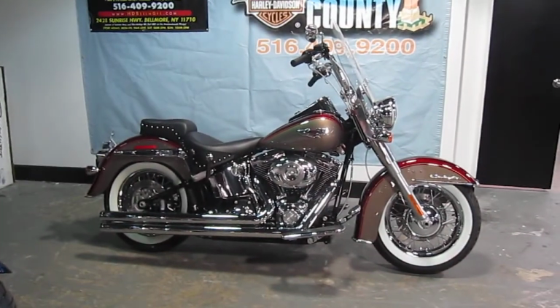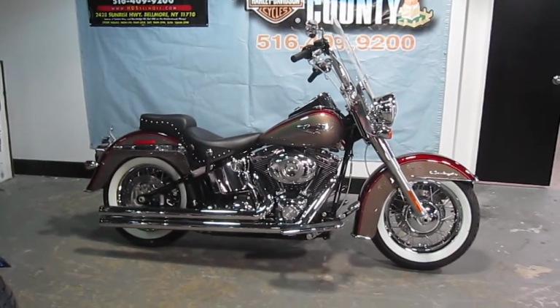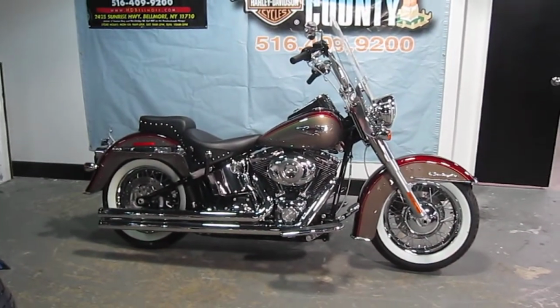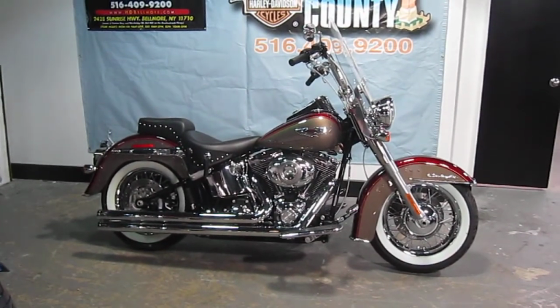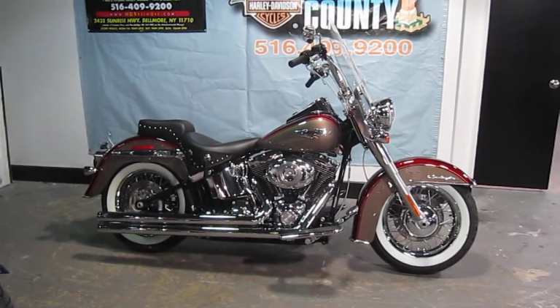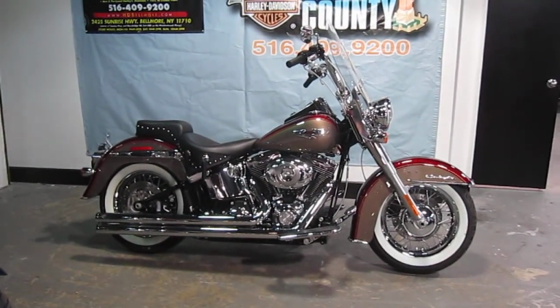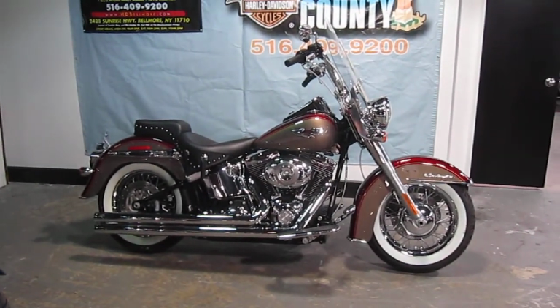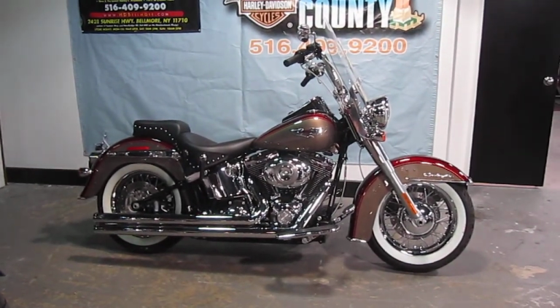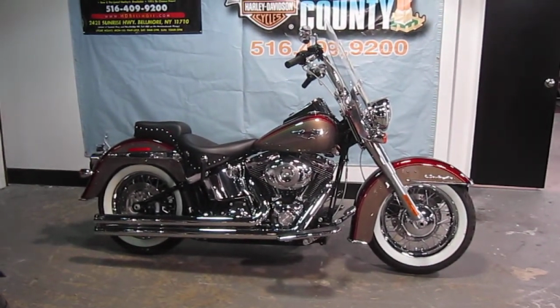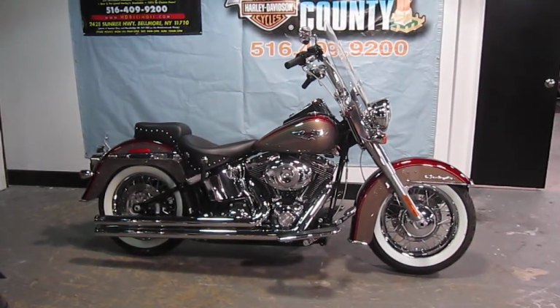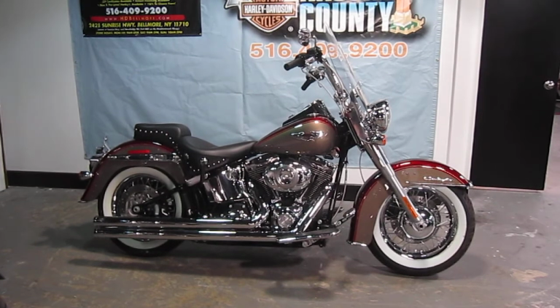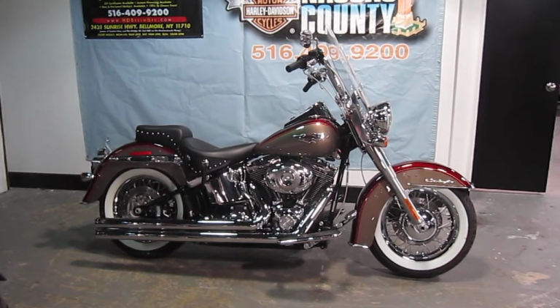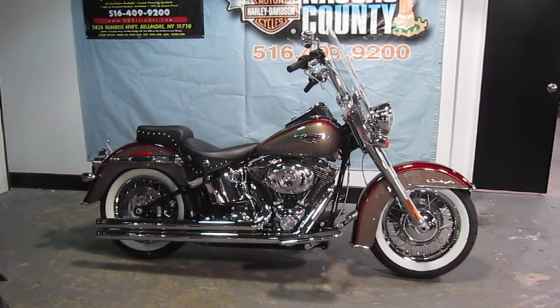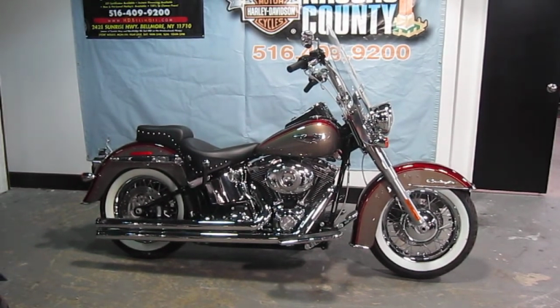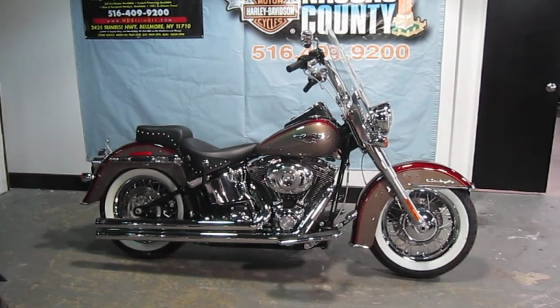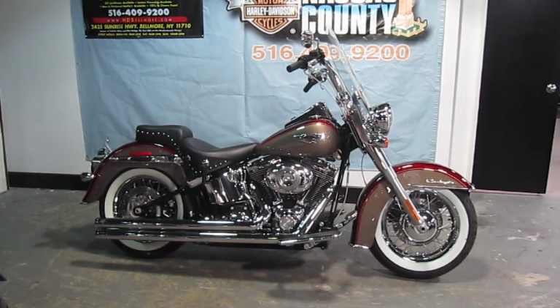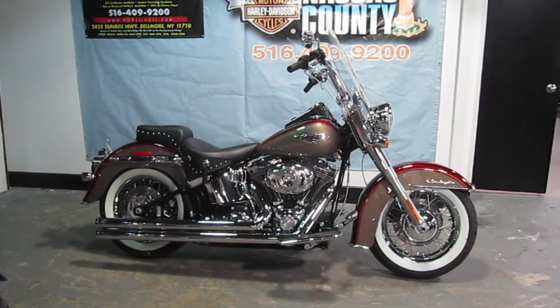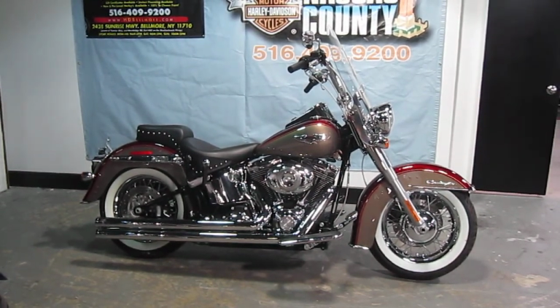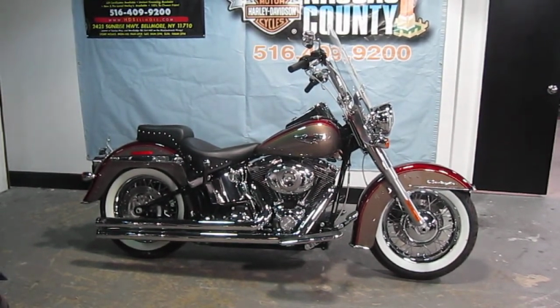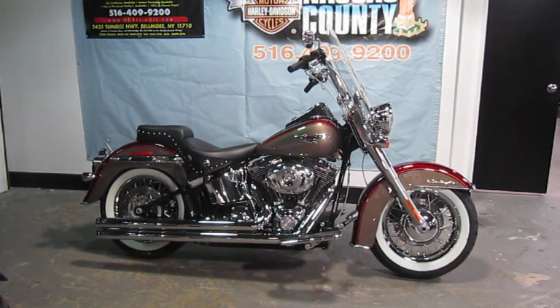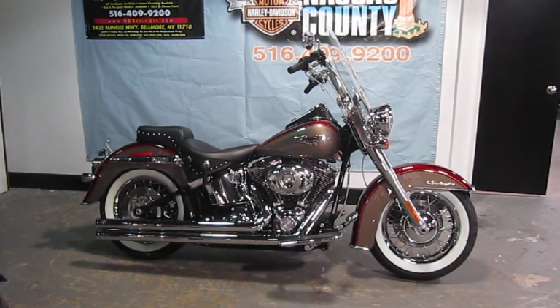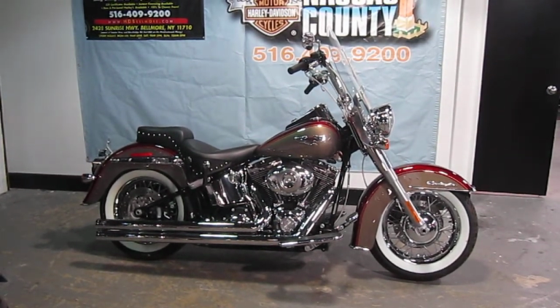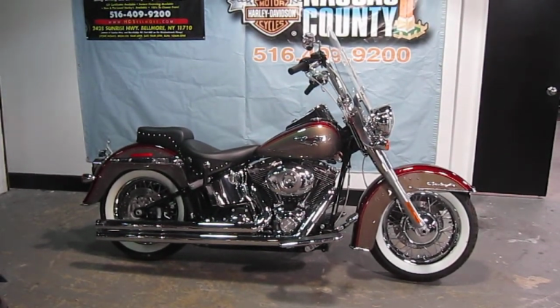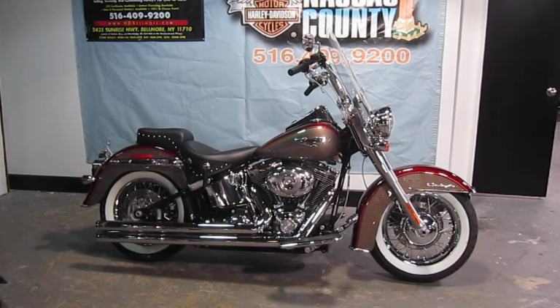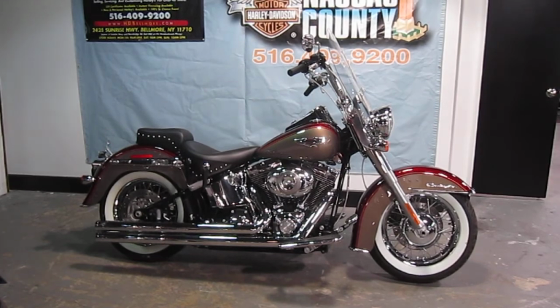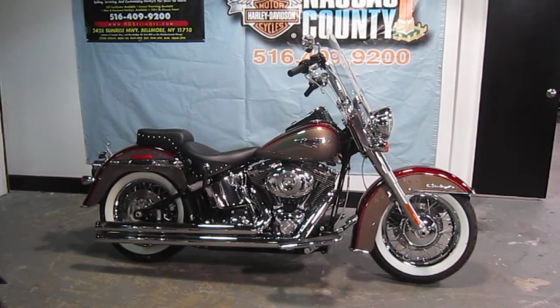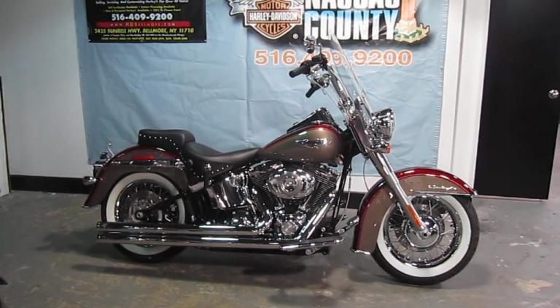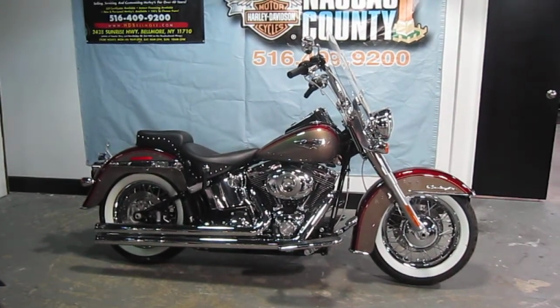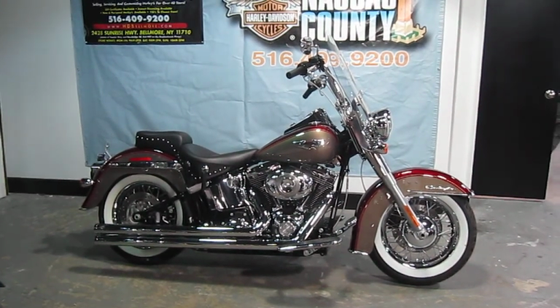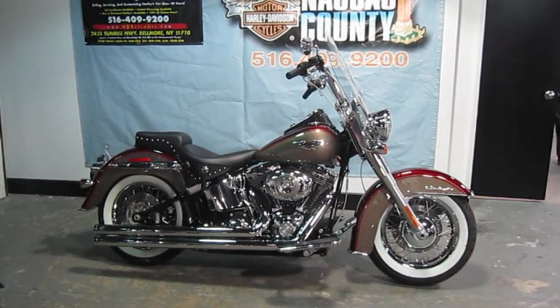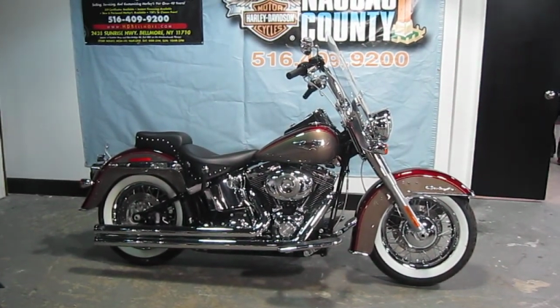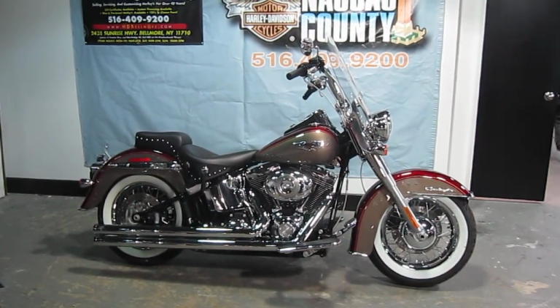Bike has Vance & Hines Longshots, internally wired Baby Apes, stainless steel braided lines and cables, detachable windshield, Mustang seat, oil temperature gauge, battery tender lead, extended footboards, brake pedal and shift lever.